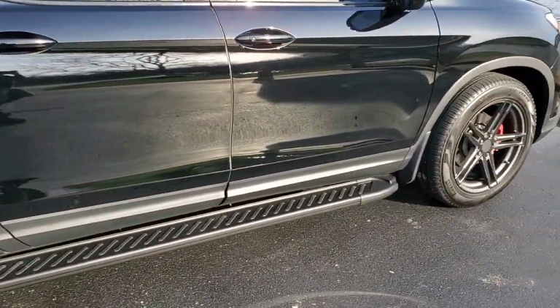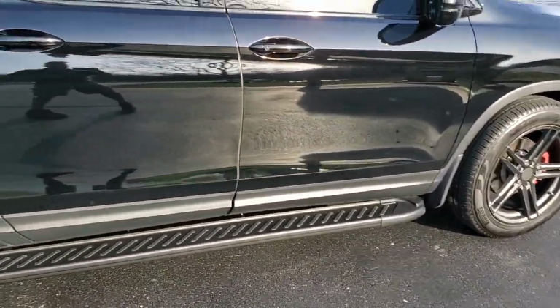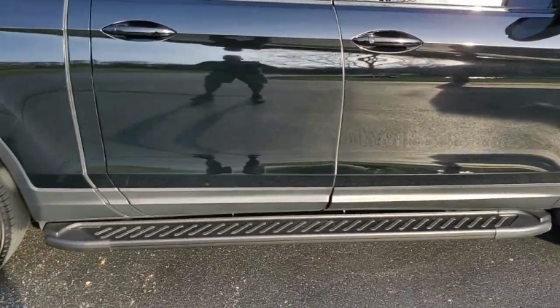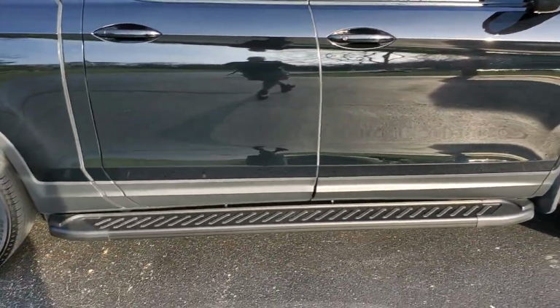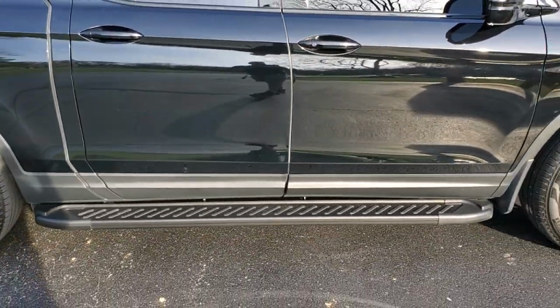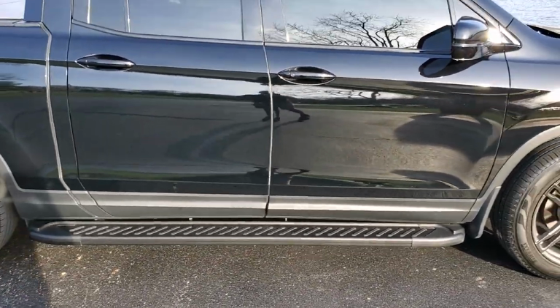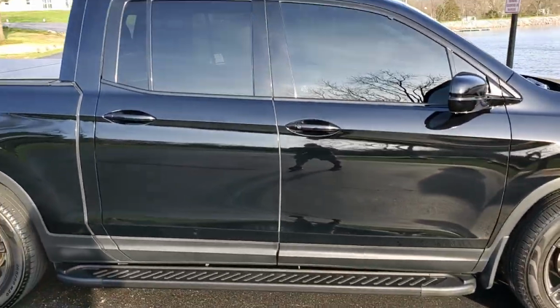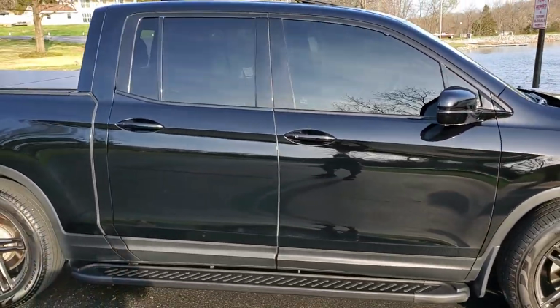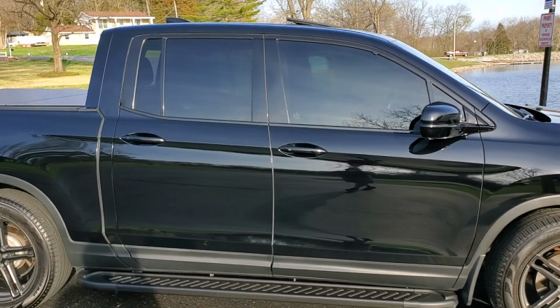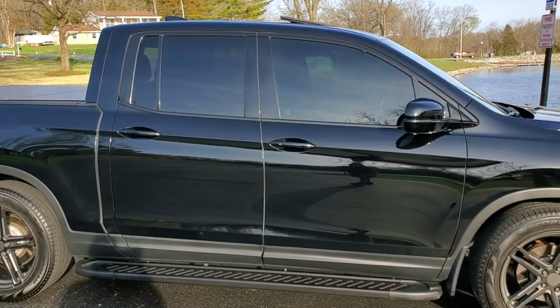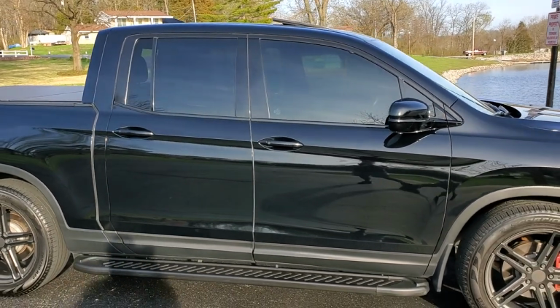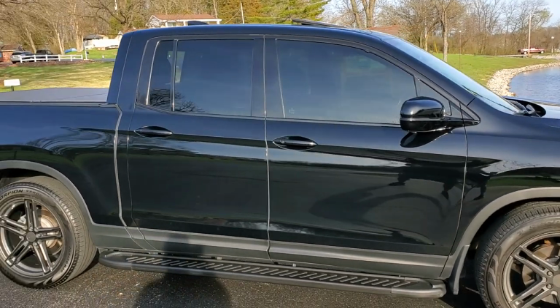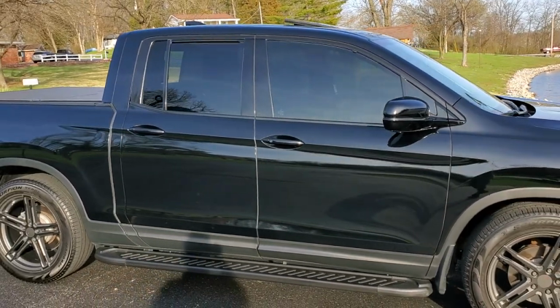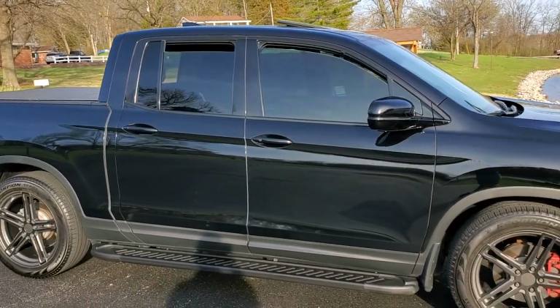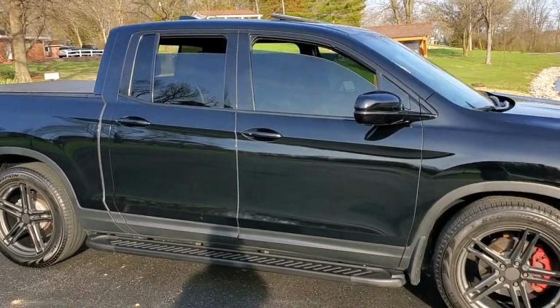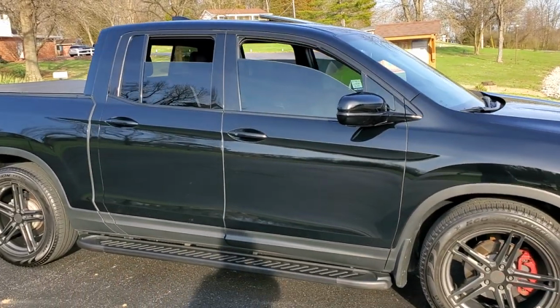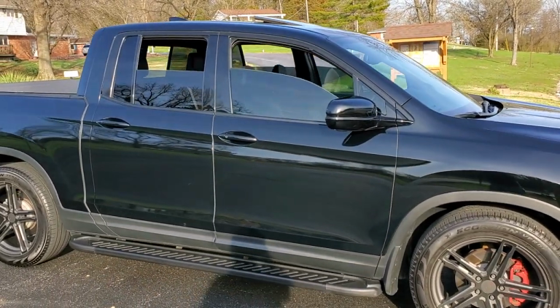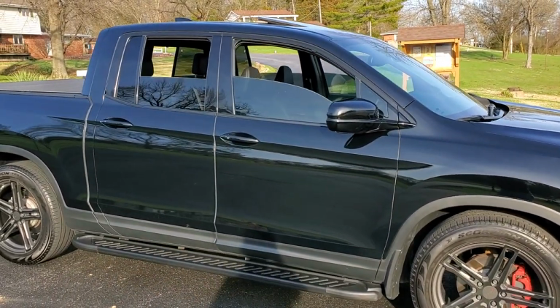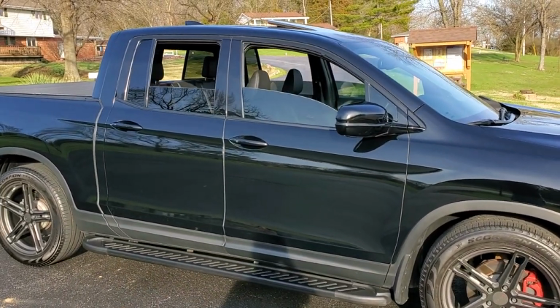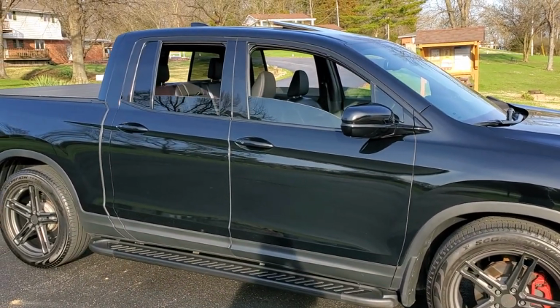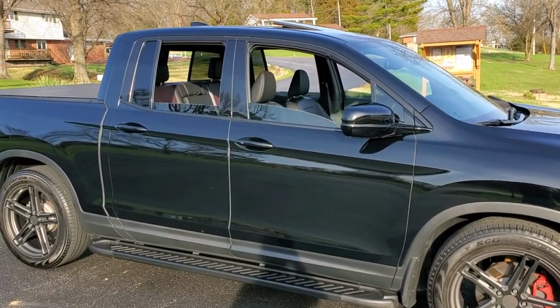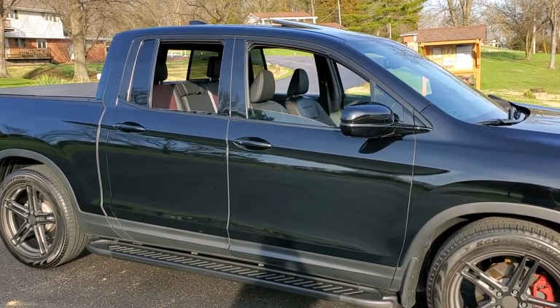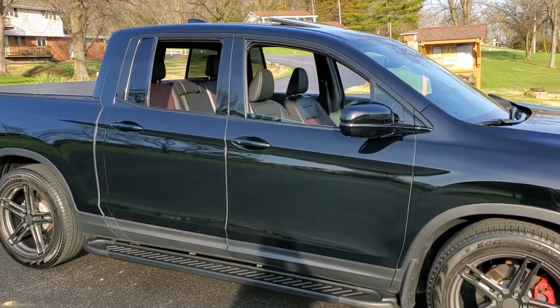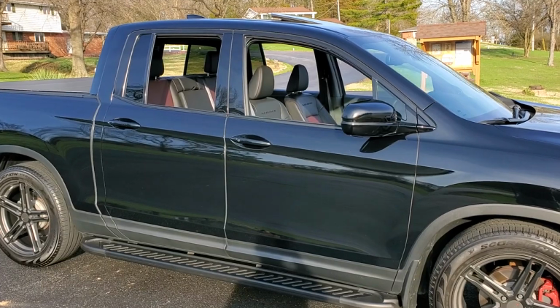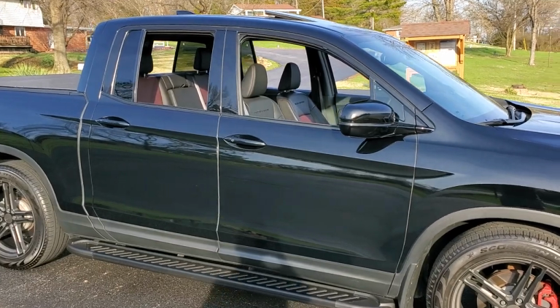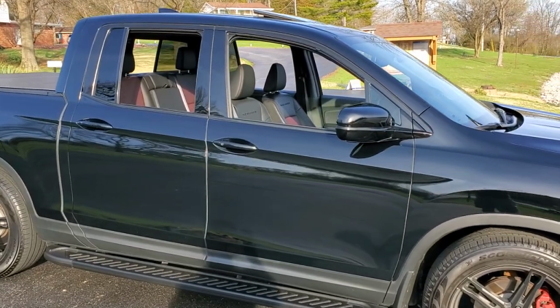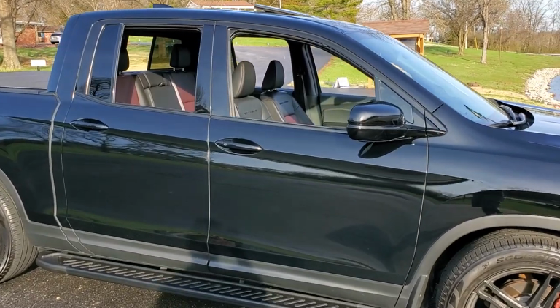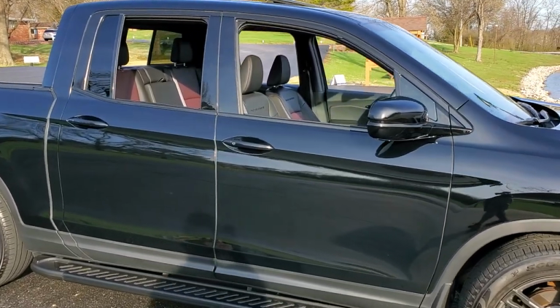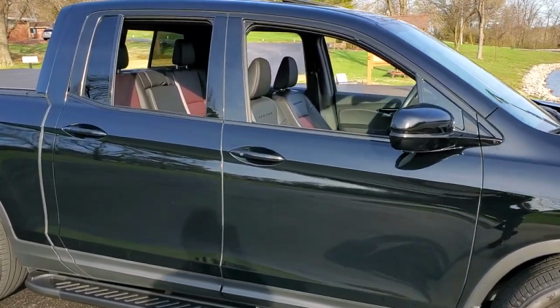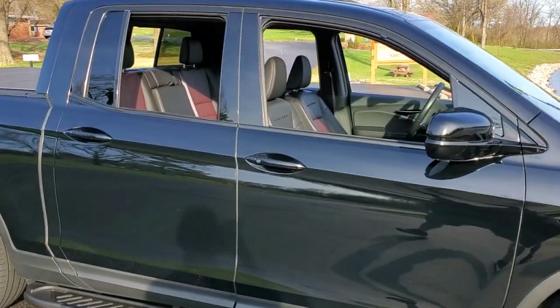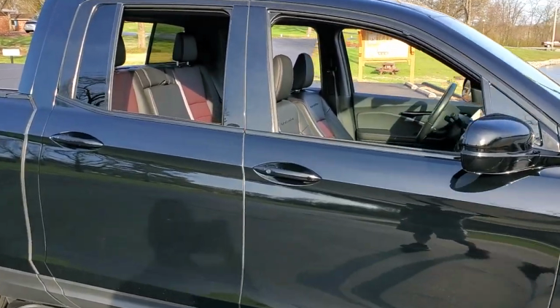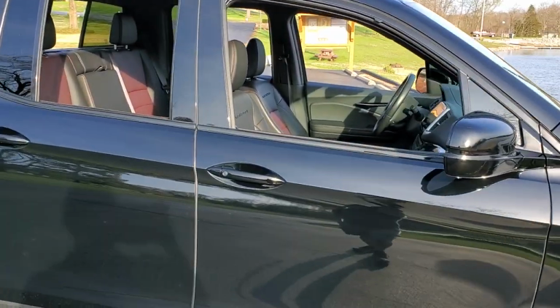Besides that, hit the unlock button two times and hold it on the second time and that will roll down all your windows. Now let's take a look through the interior of the Ridgeline.